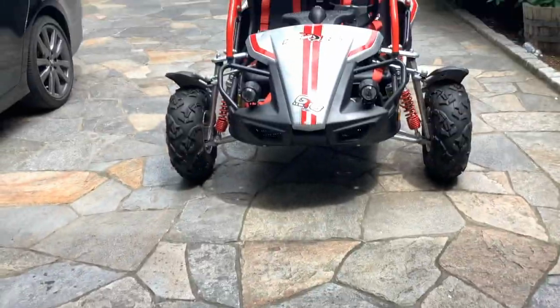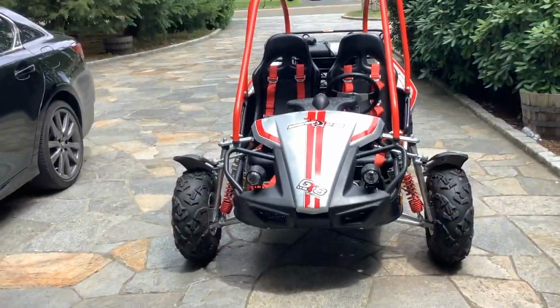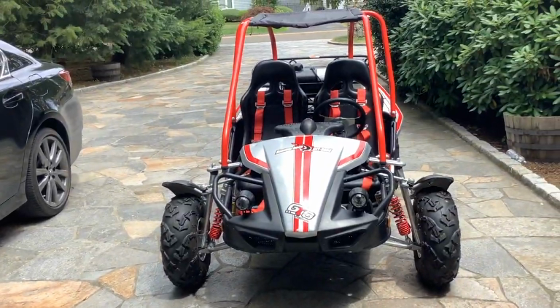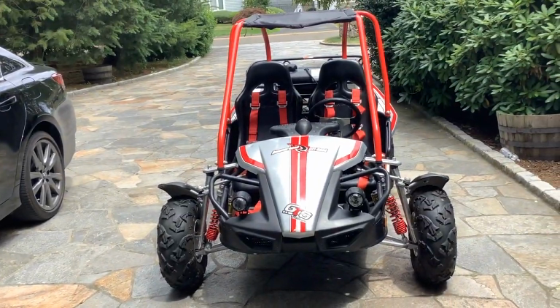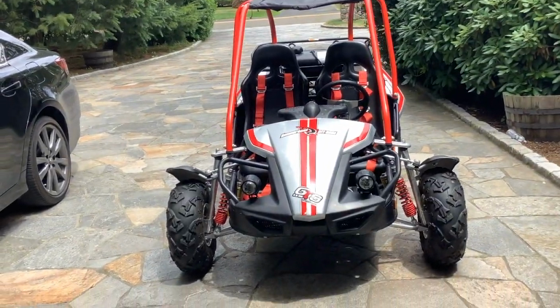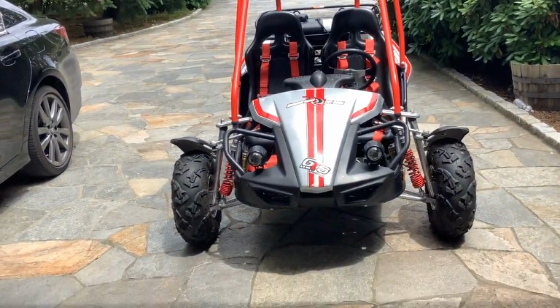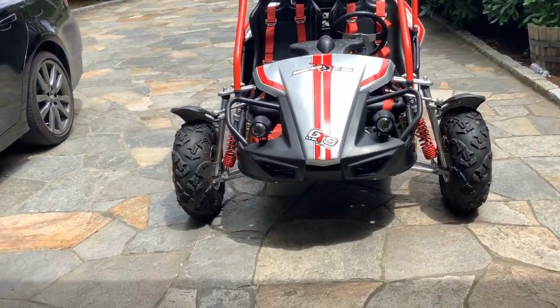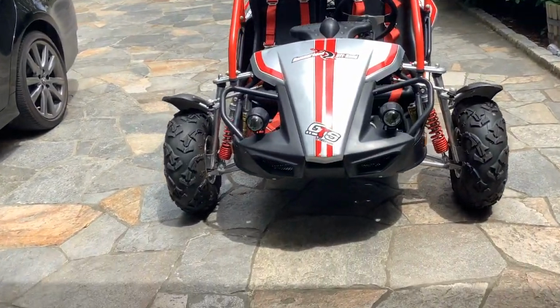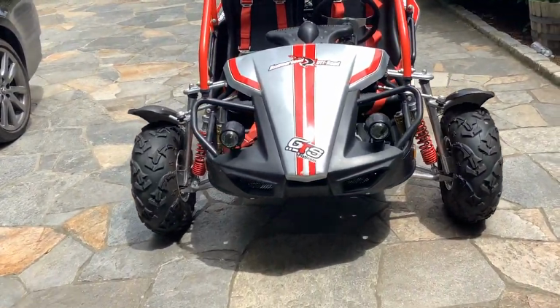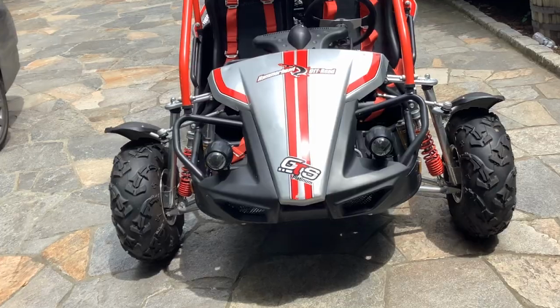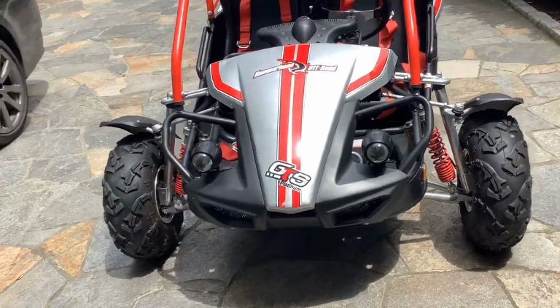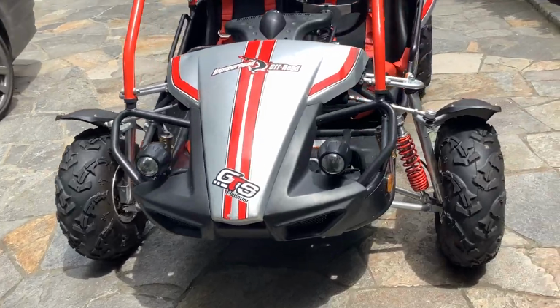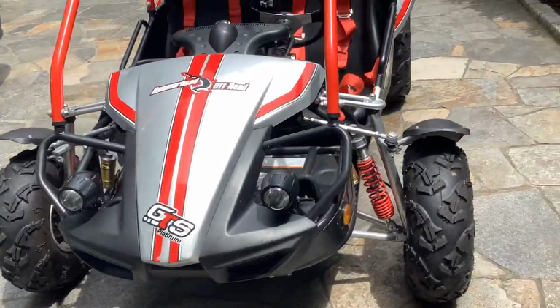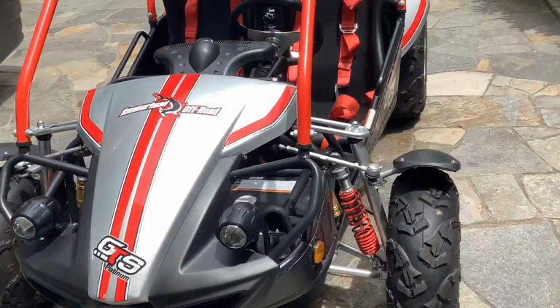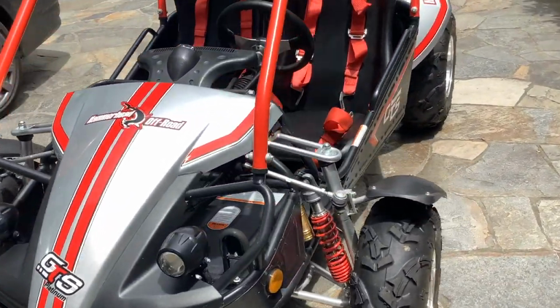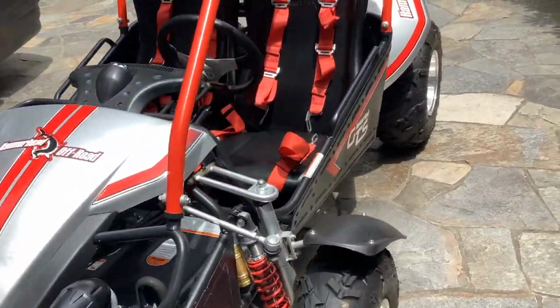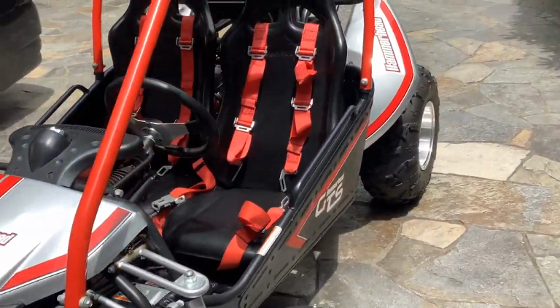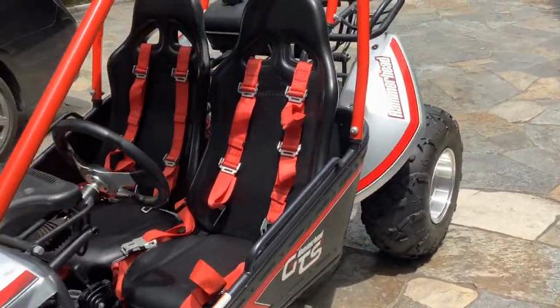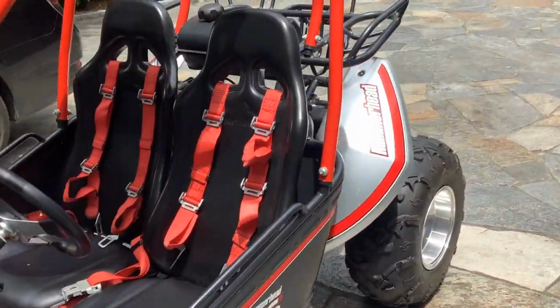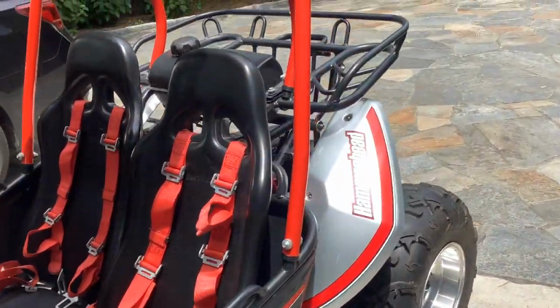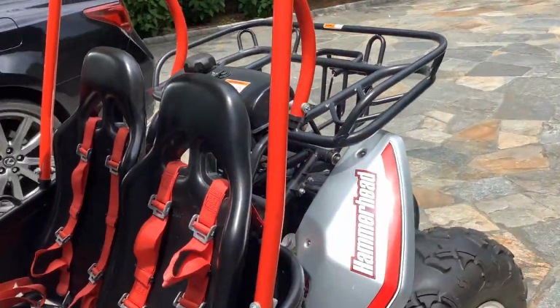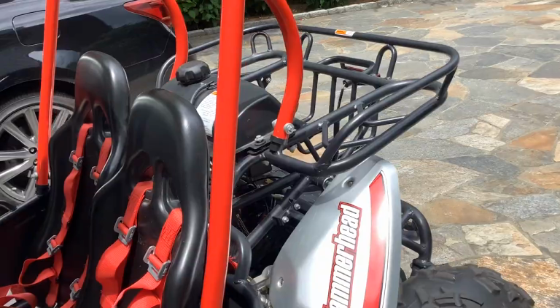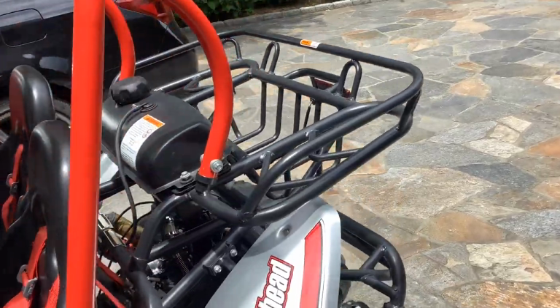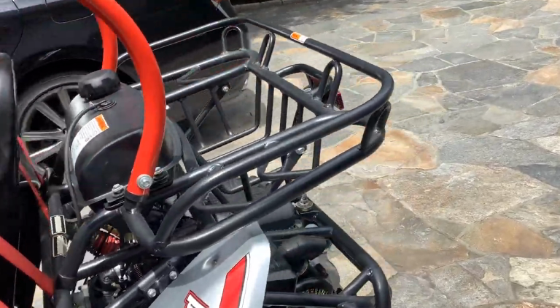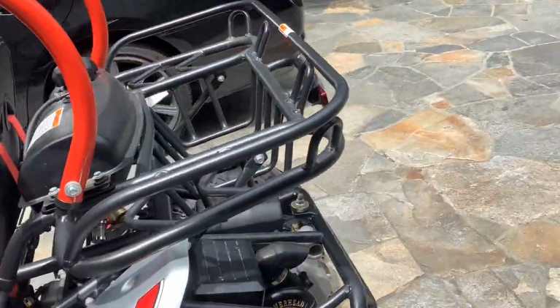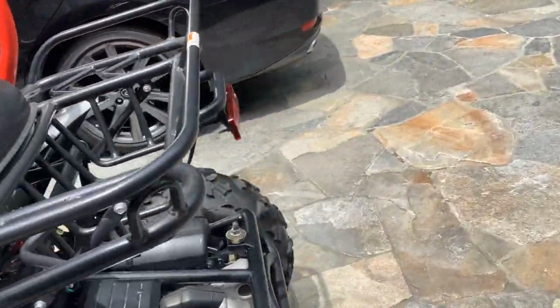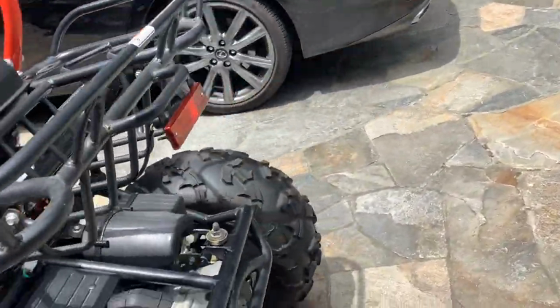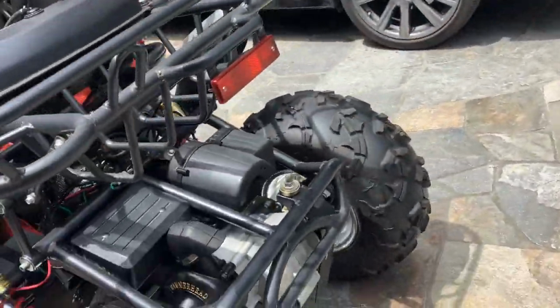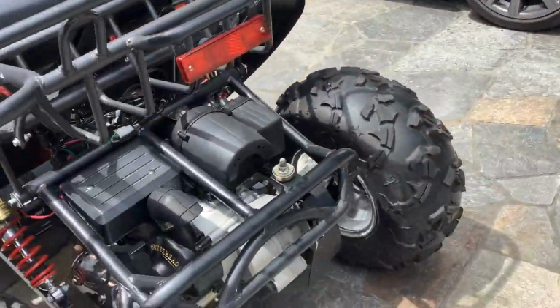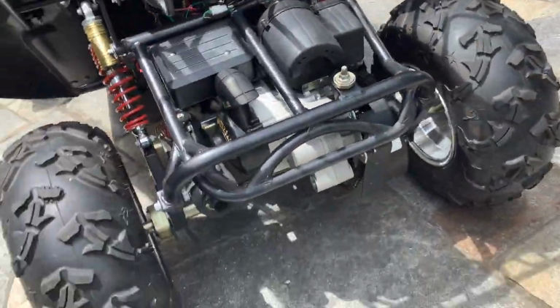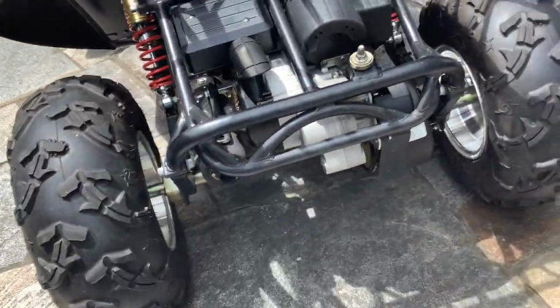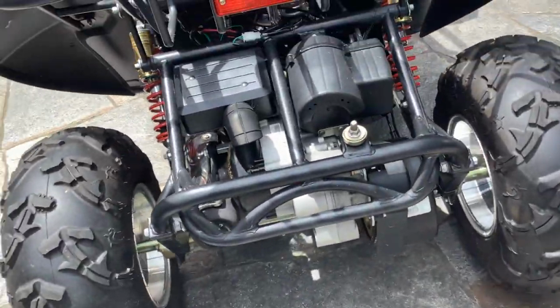What's up guys, welcome to Max's Motorsports. Today we're going to take a look at the Hammerhead GTS 150 Platinum, and I'm going to show you all the excellent features about this beautiful, amazing dune buggy.